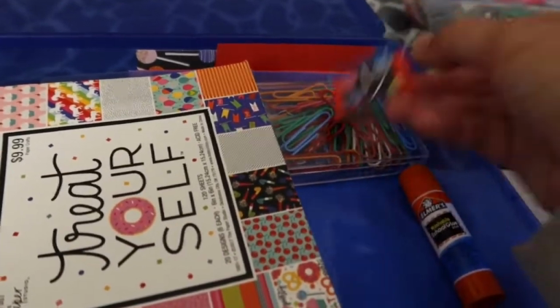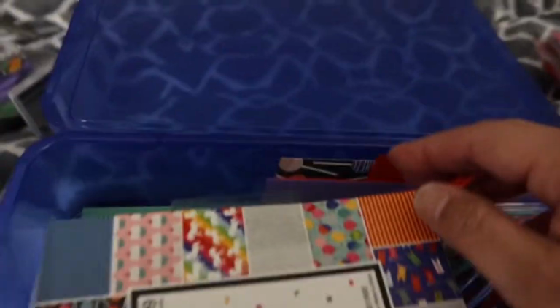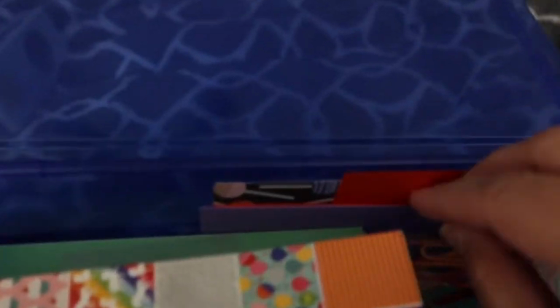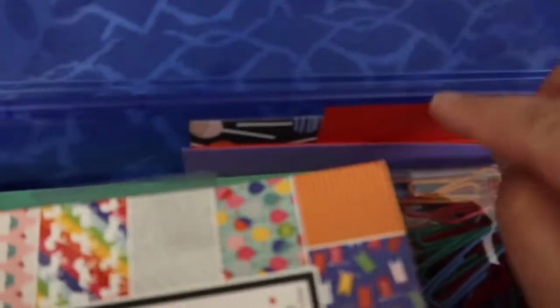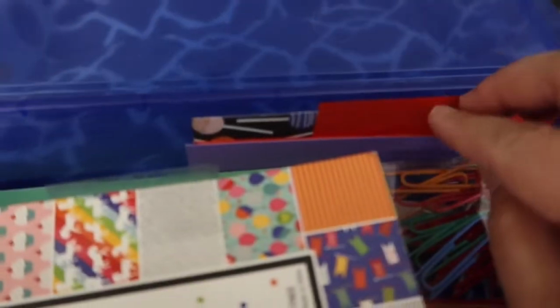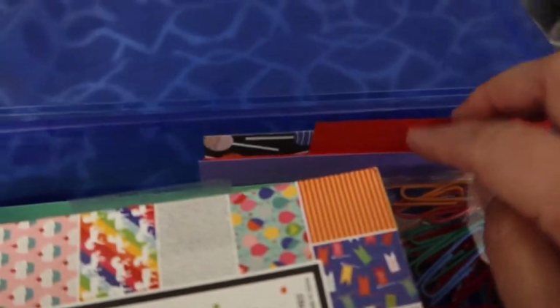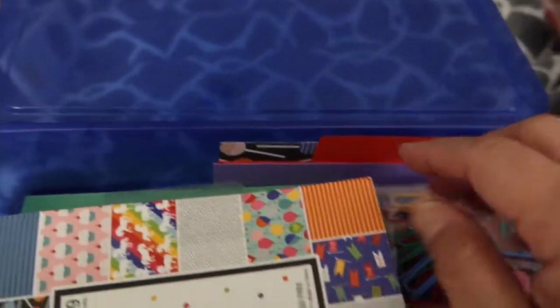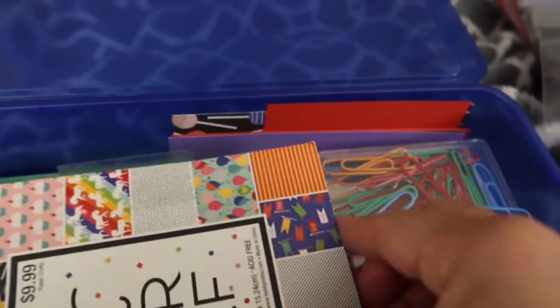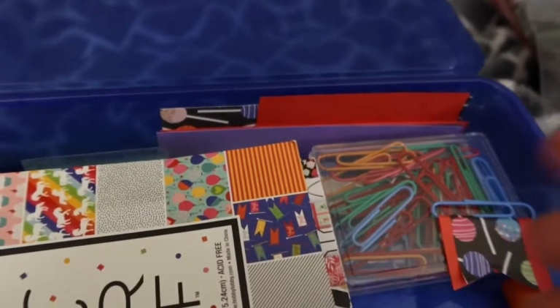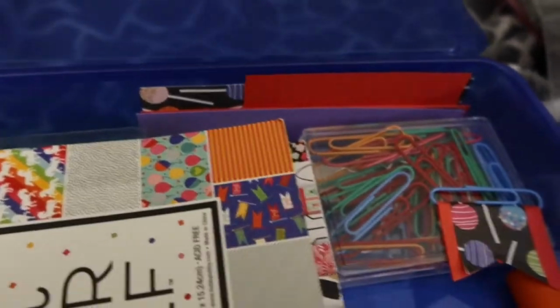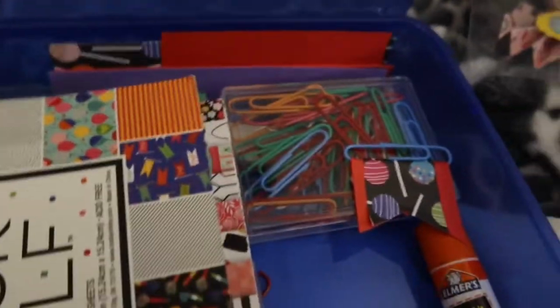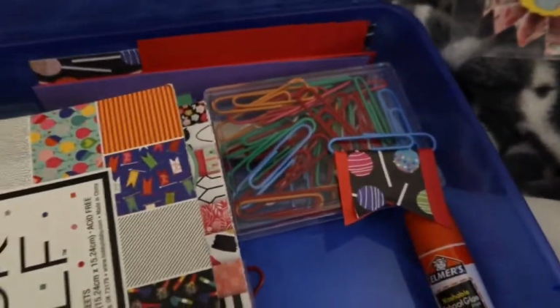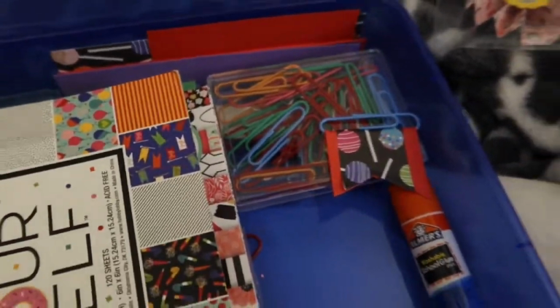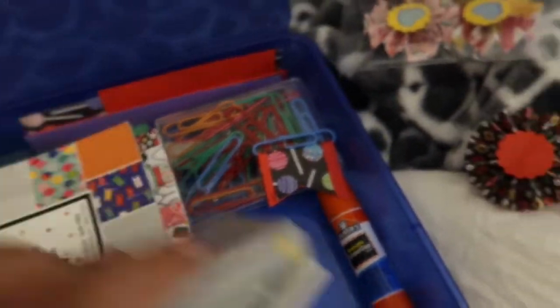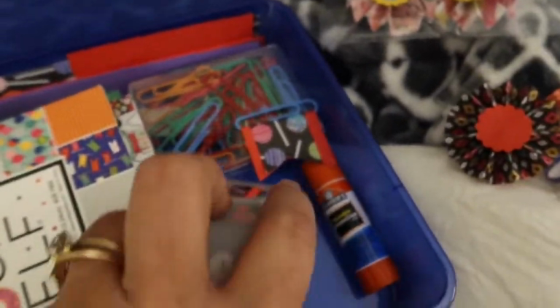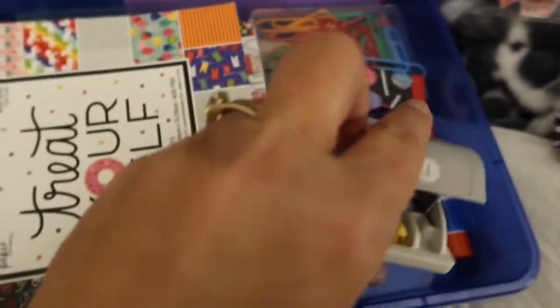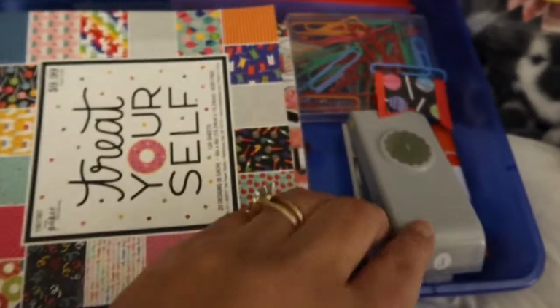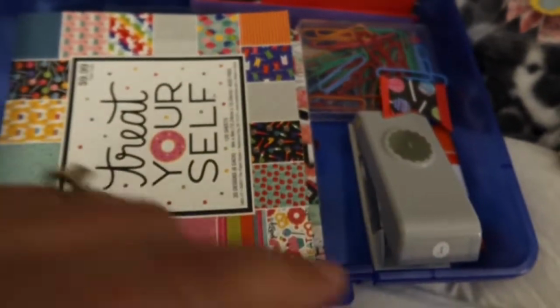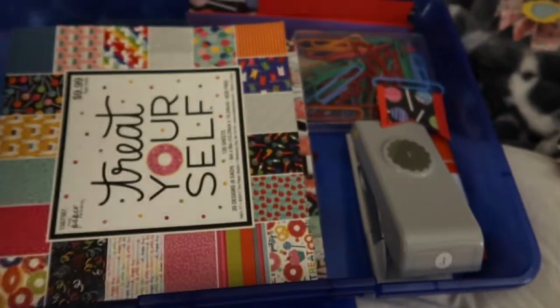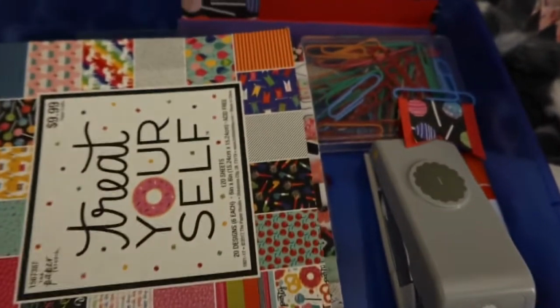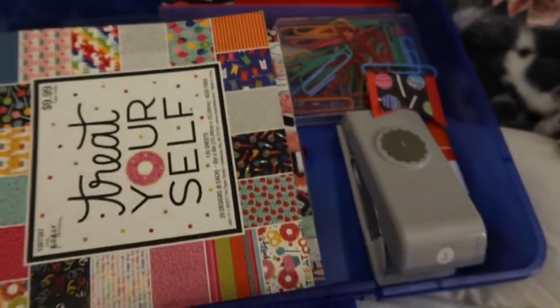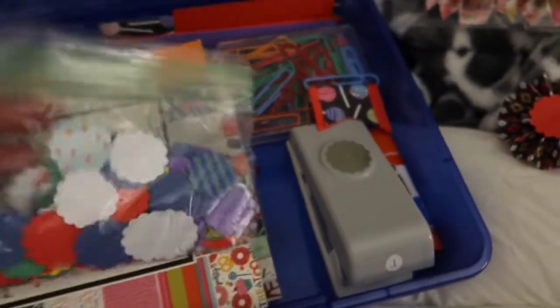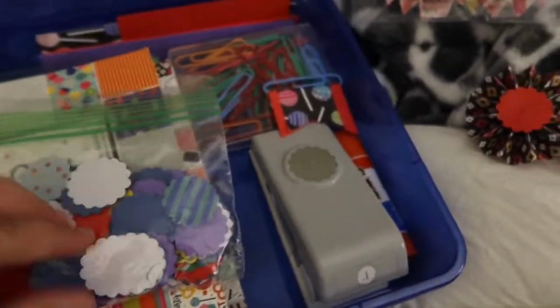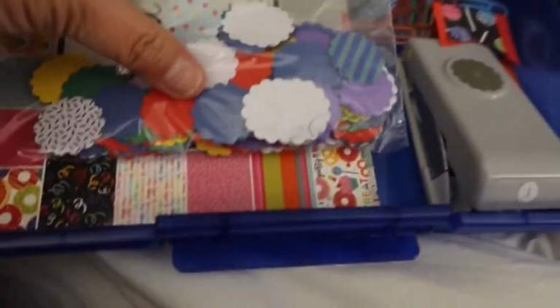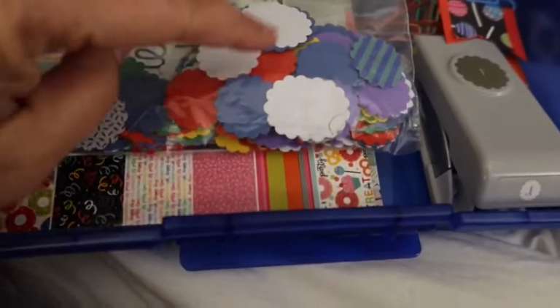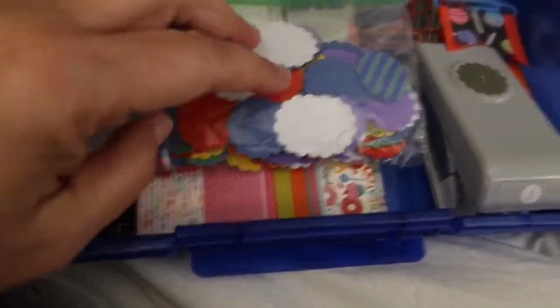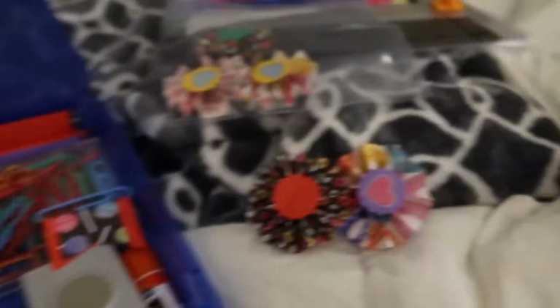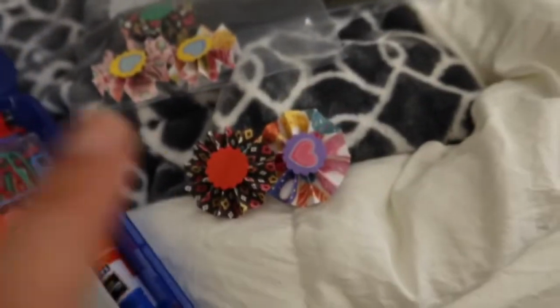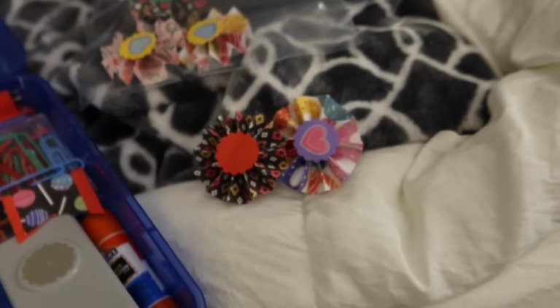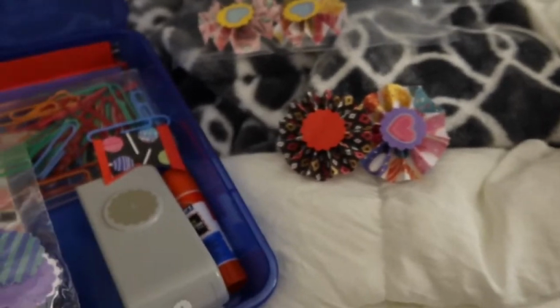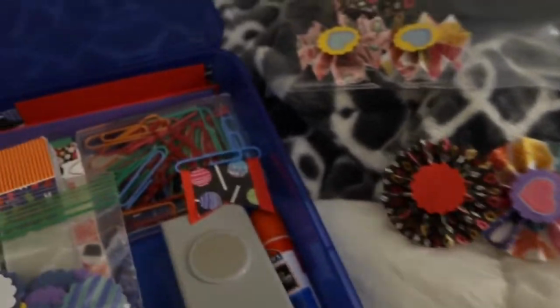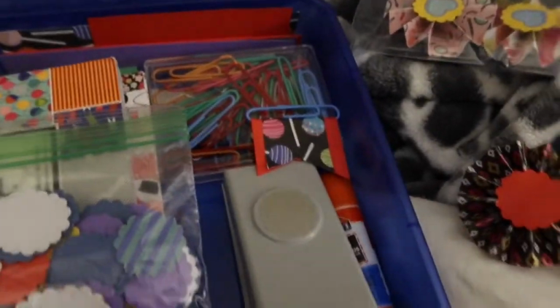I have some little scraps of paper over here — didn't throw any of that away. I'm going to cut out some more paper to make some more rosettes tonight.